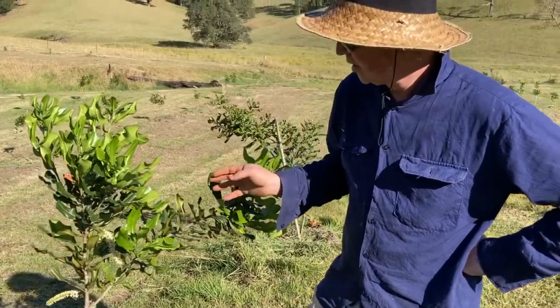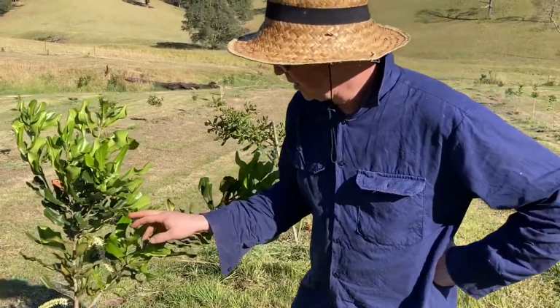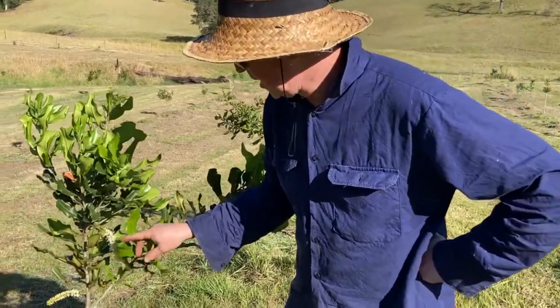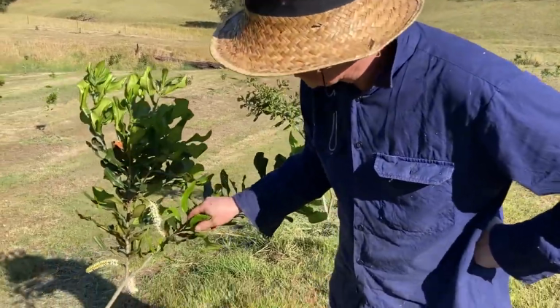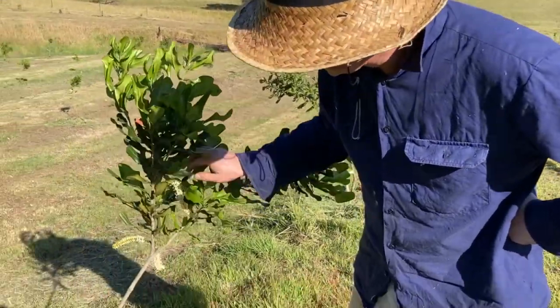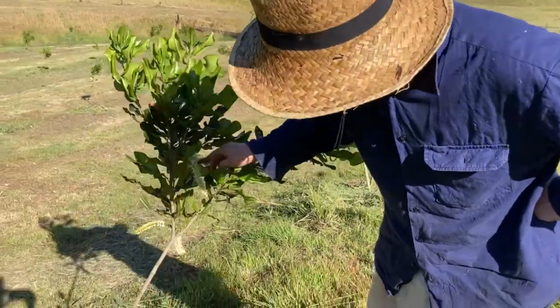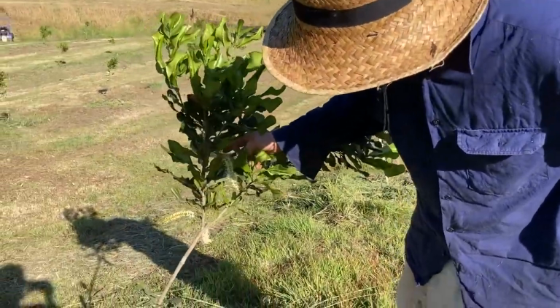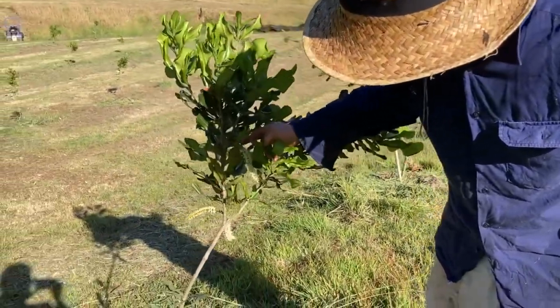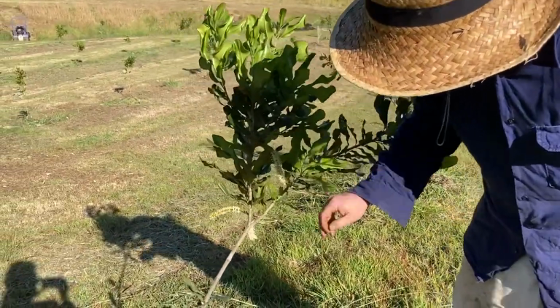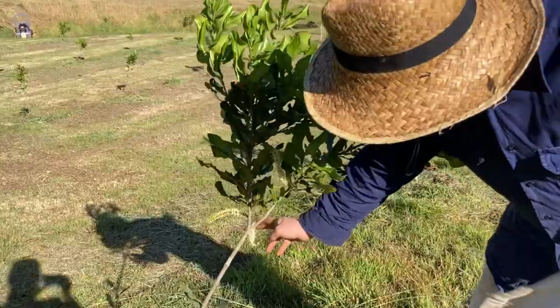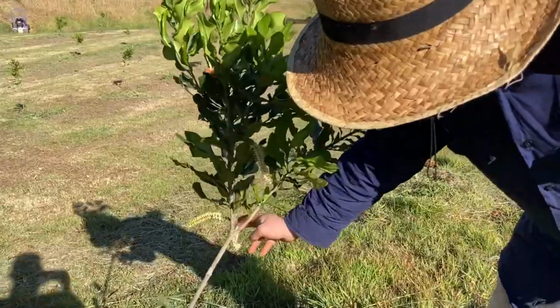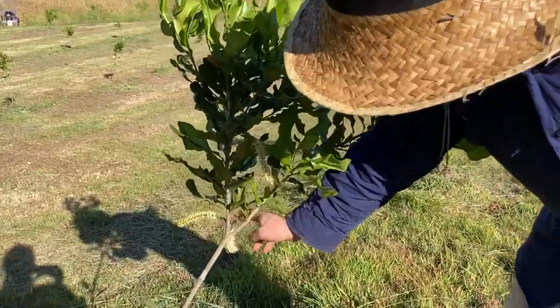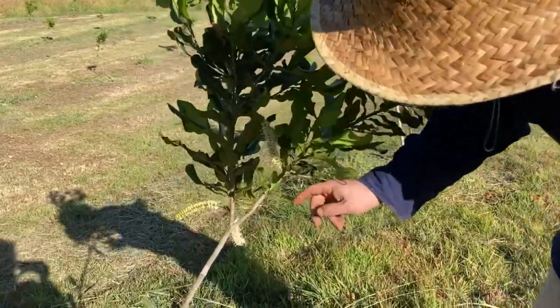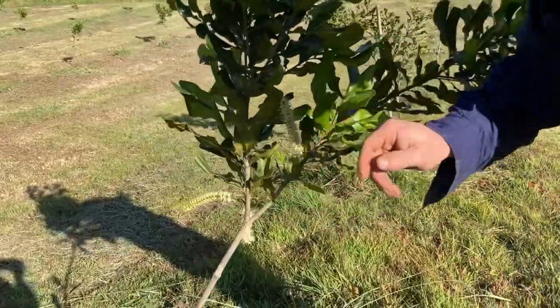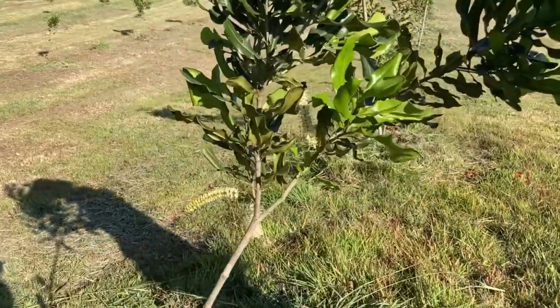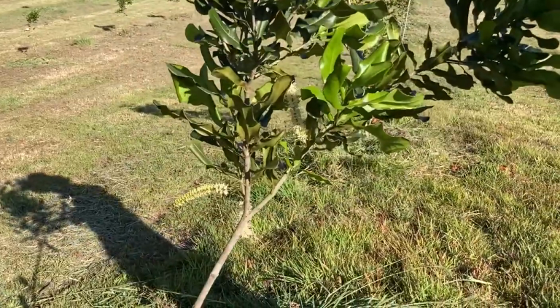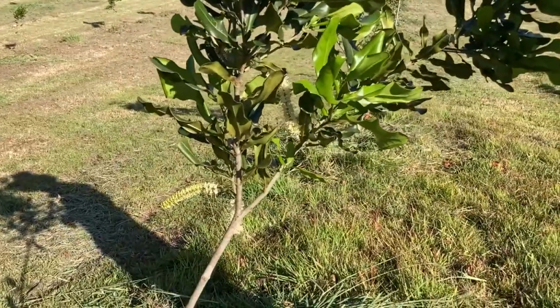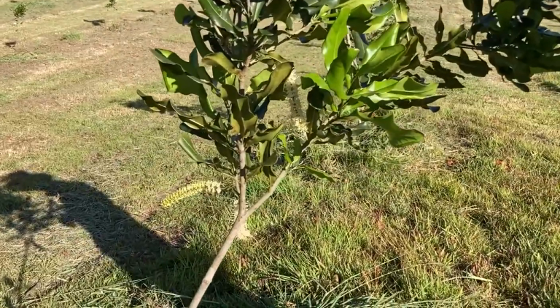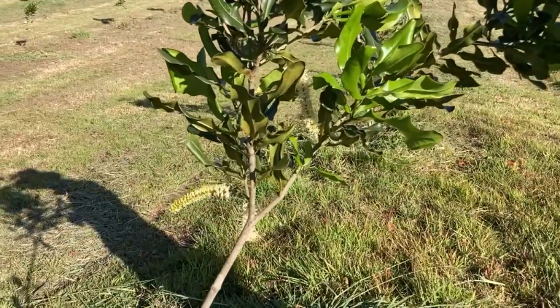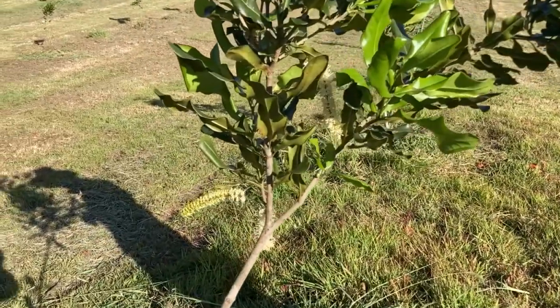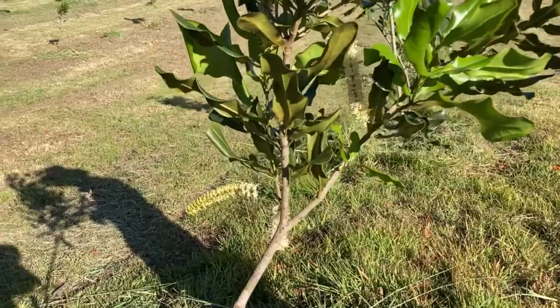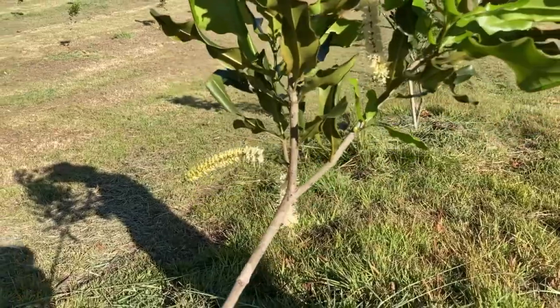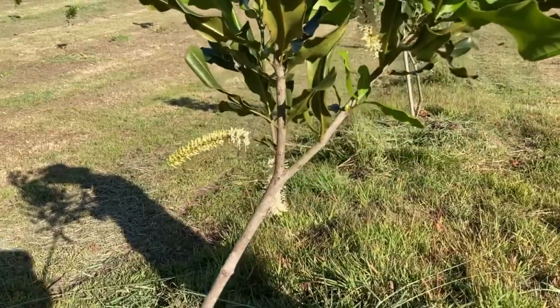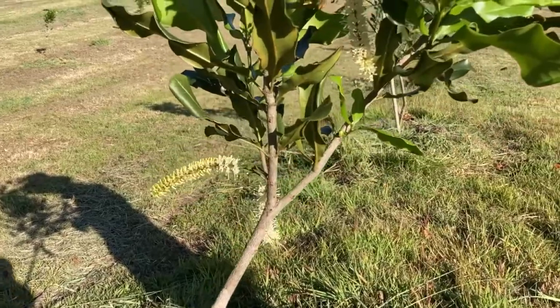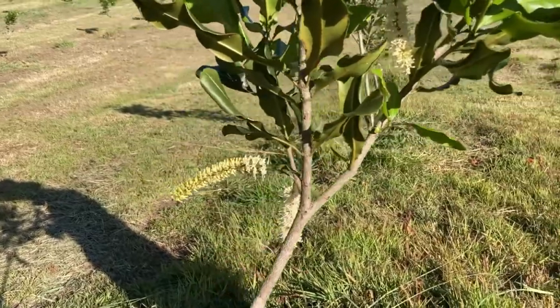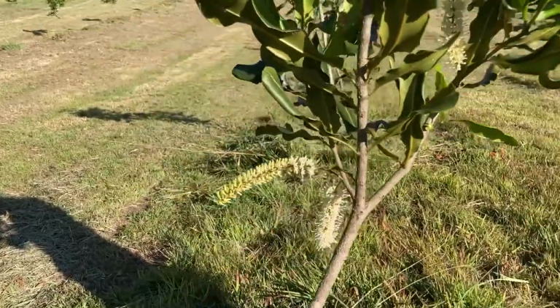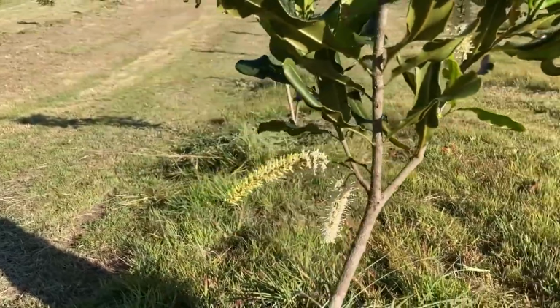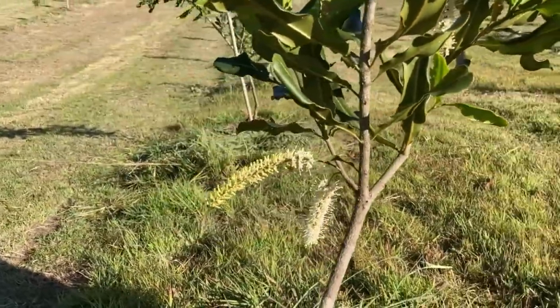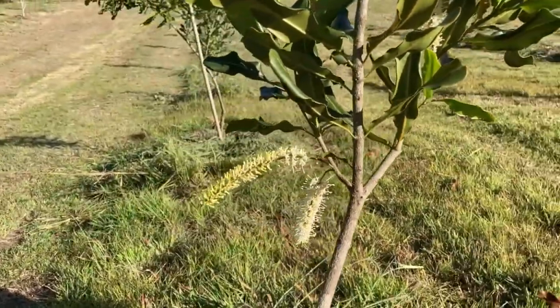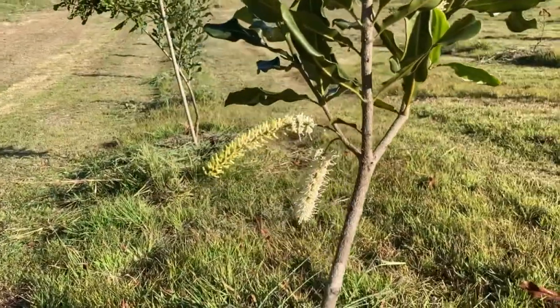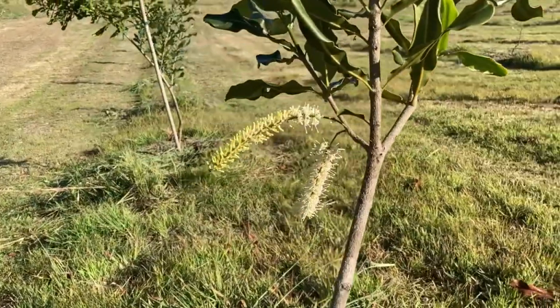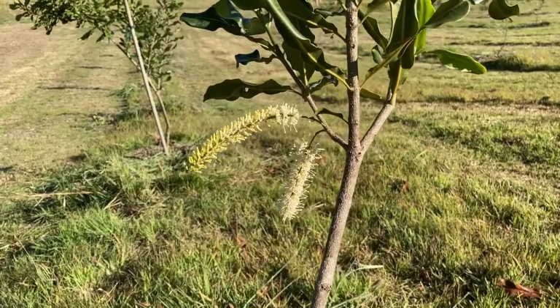It started to flower, so you can see we've got a few flowers coming out. It's interesting — it's probably due to the wood it was grafted on — but it didn't flower last year, so that's pretty cool.